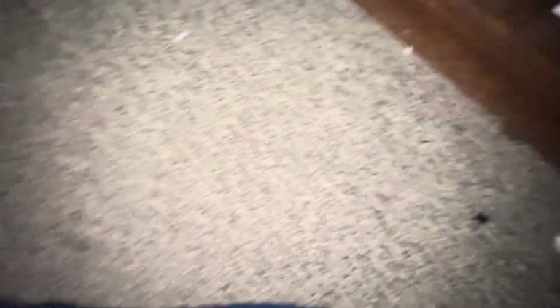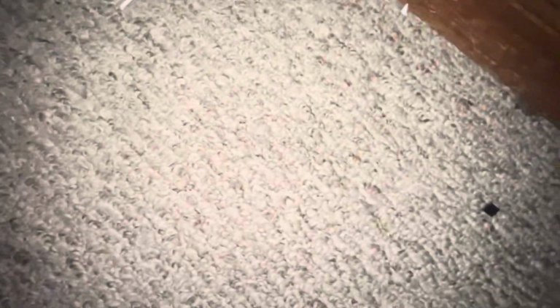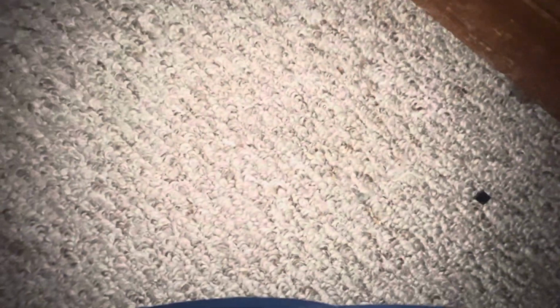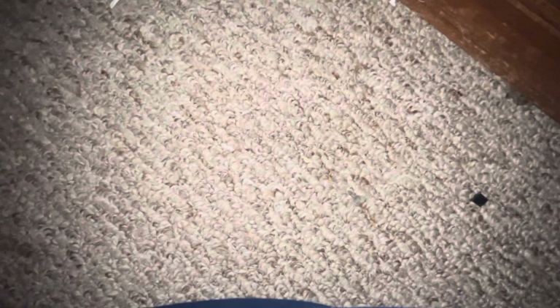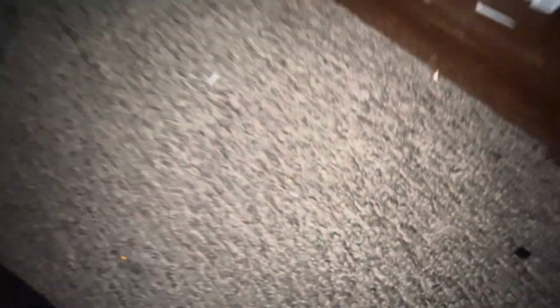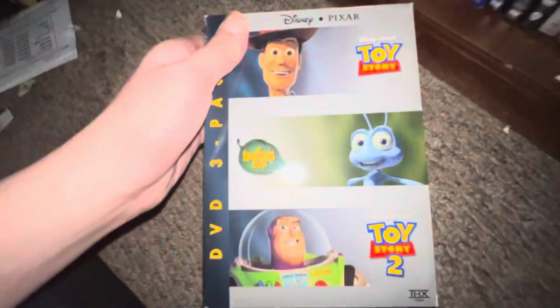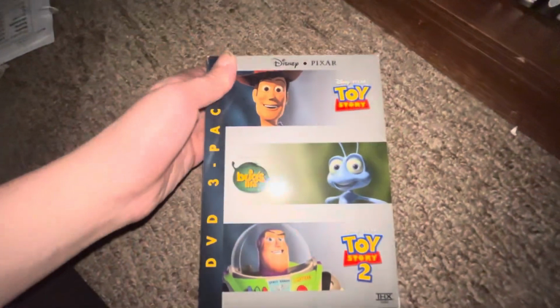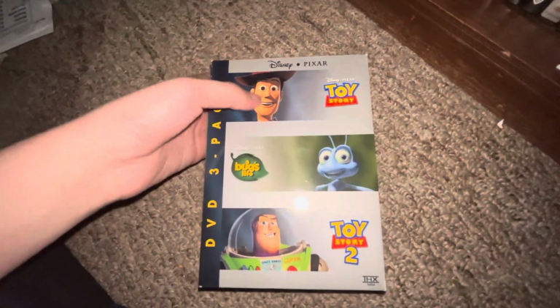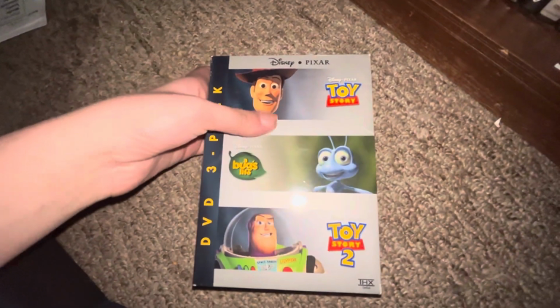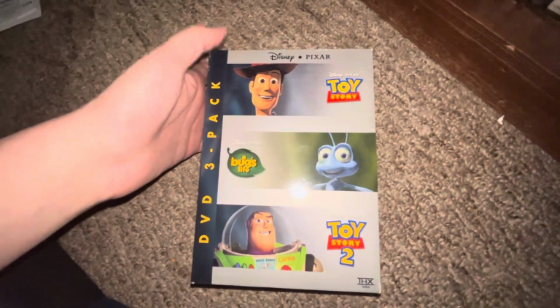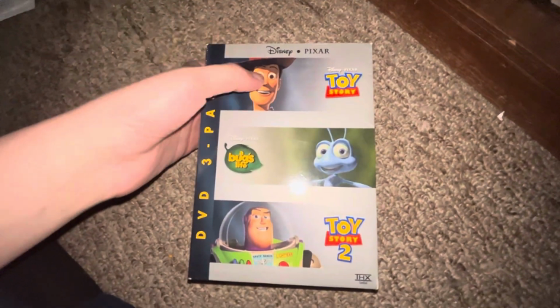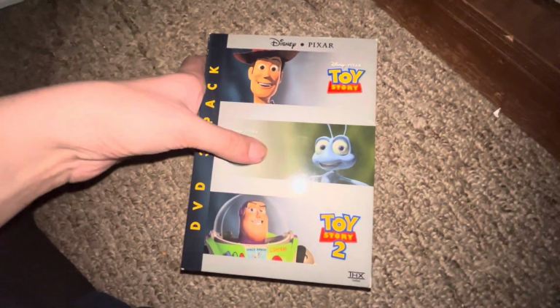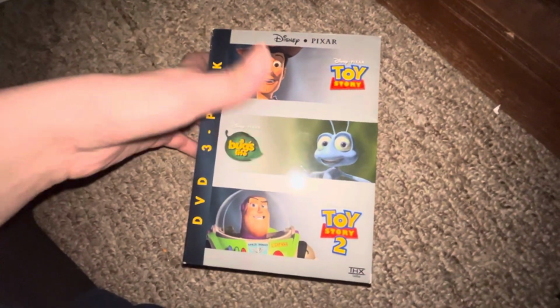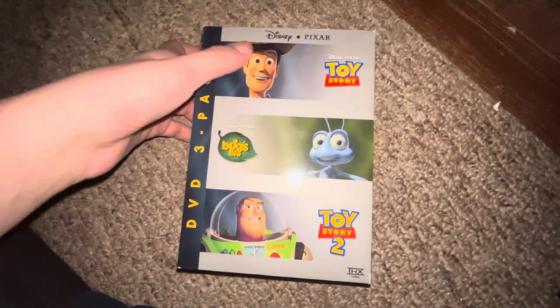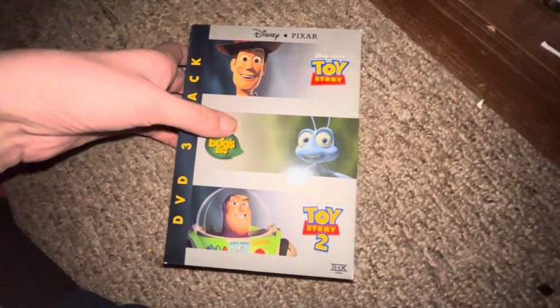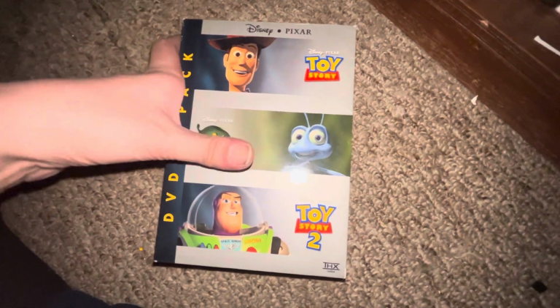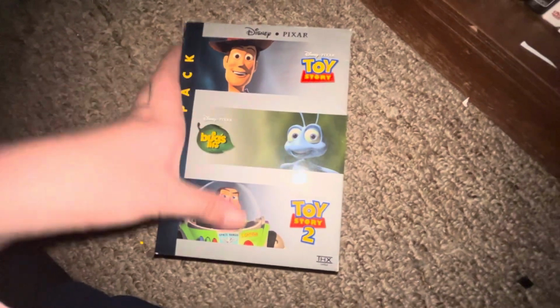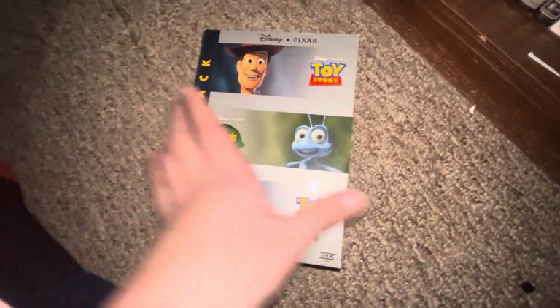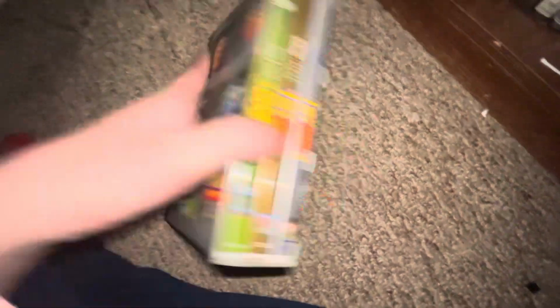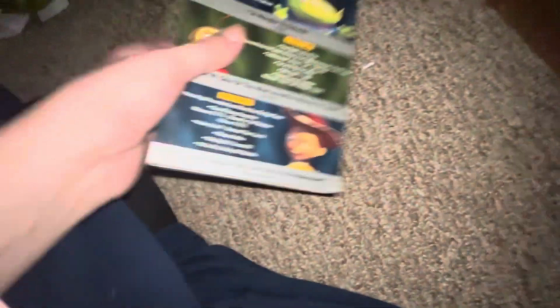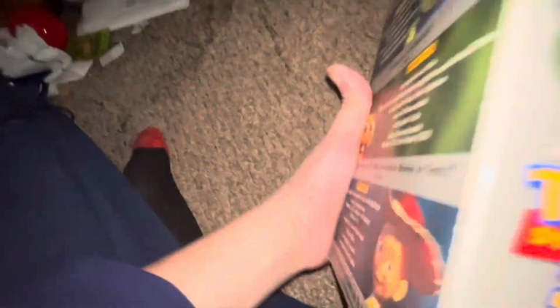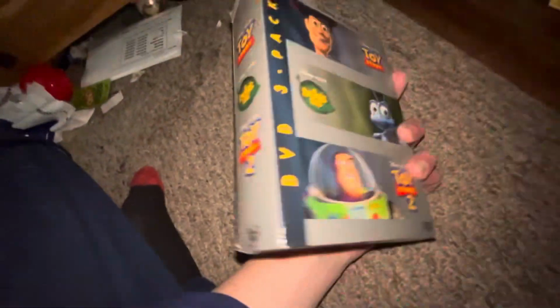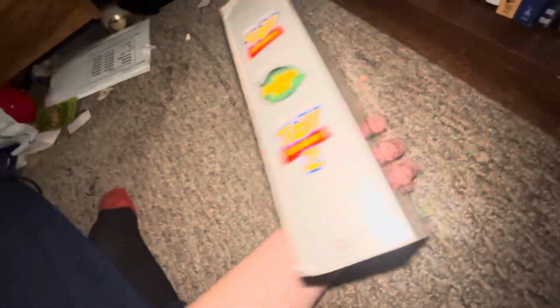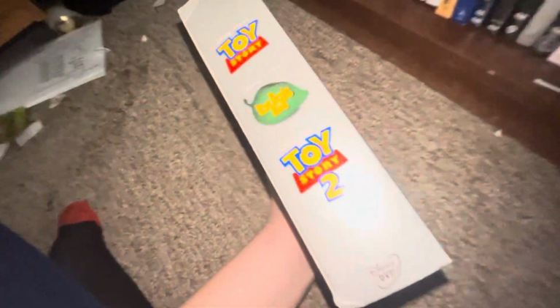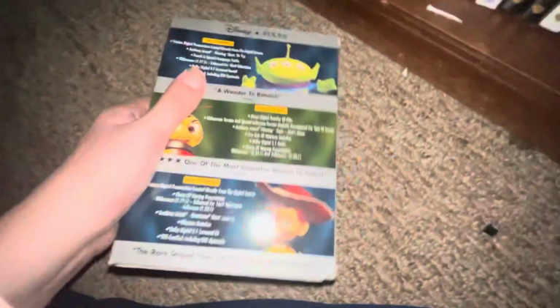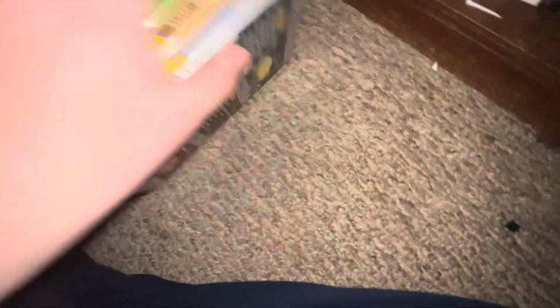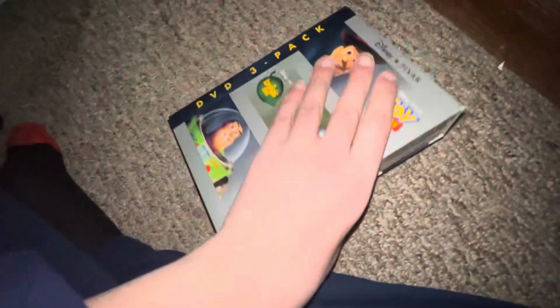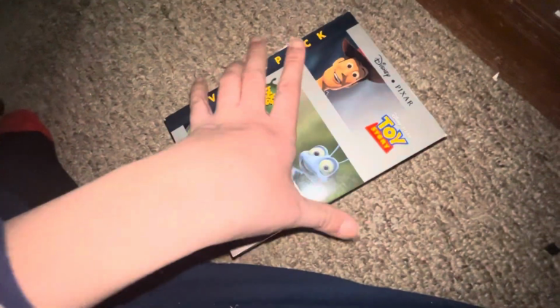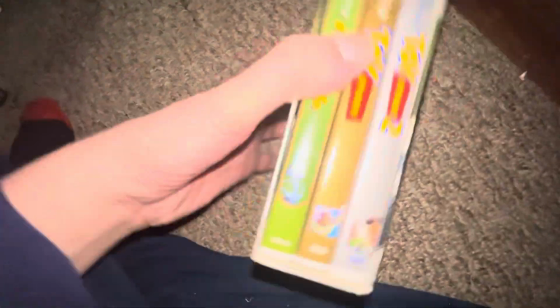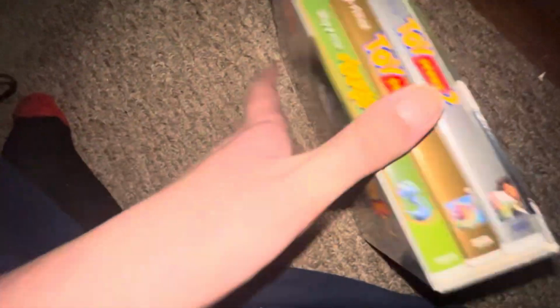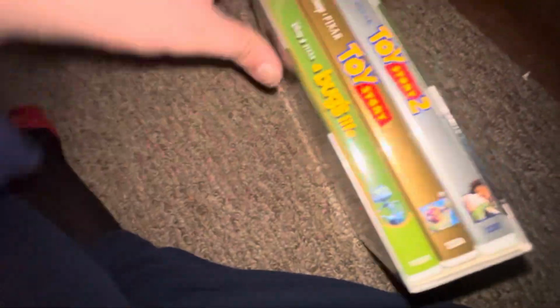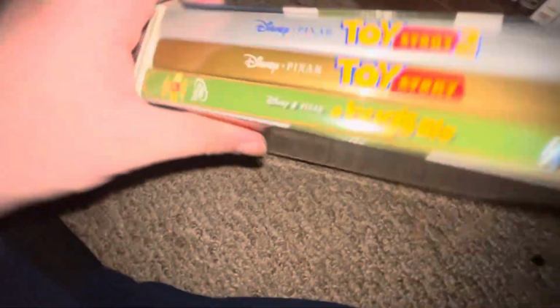Up next I got this three-pack — Toy Story, Toy Story A Bug's Life, and Toy Story 2 — front, spine, back. Not going to open them but there they are.